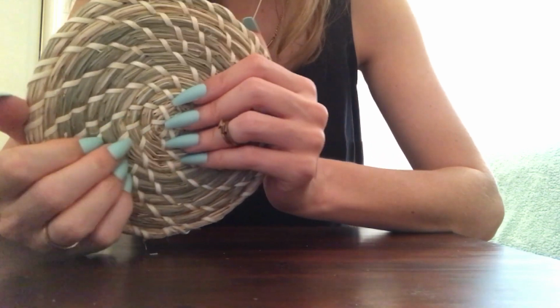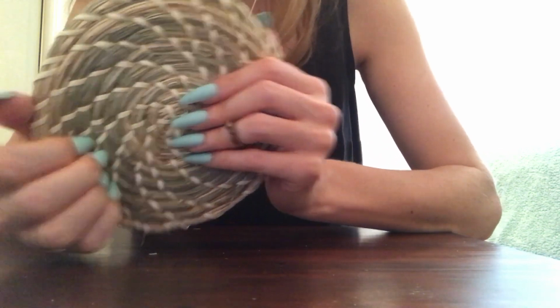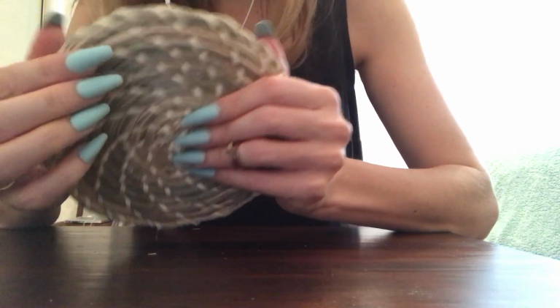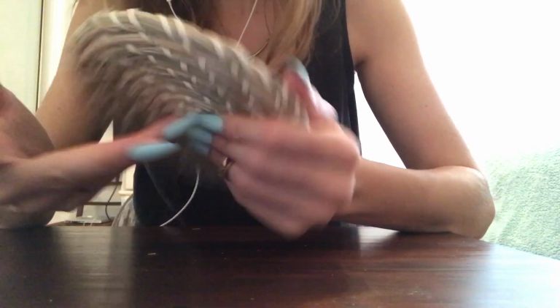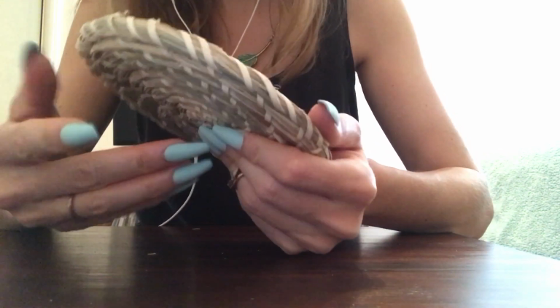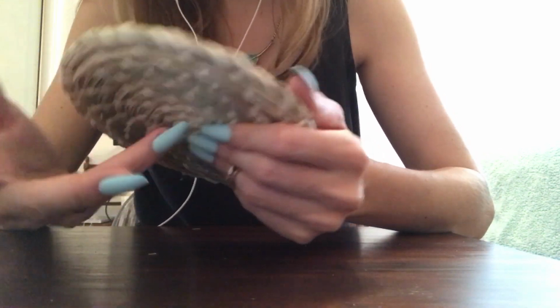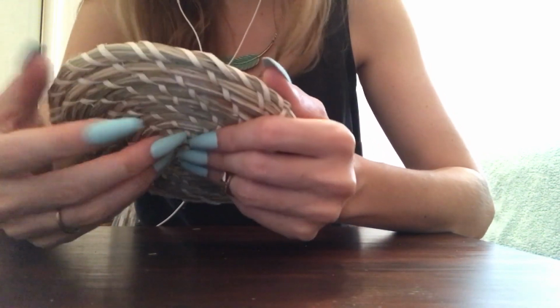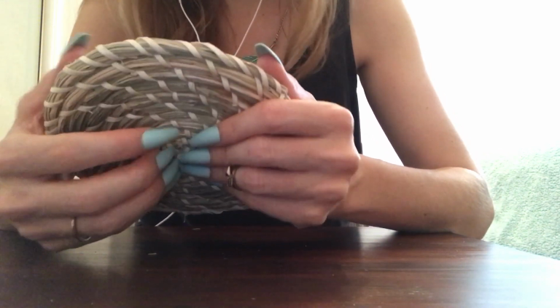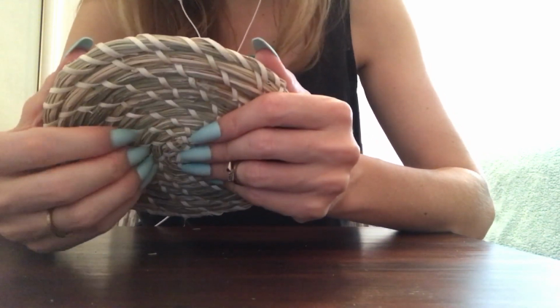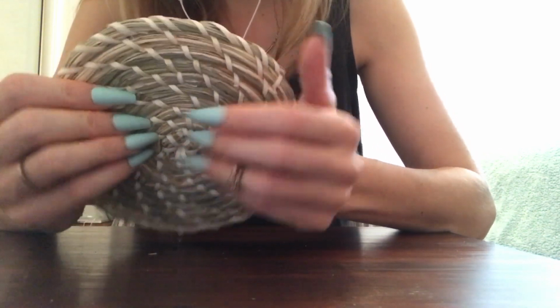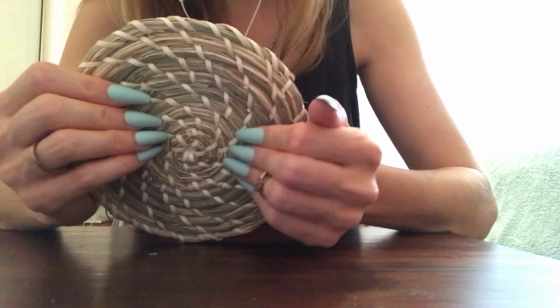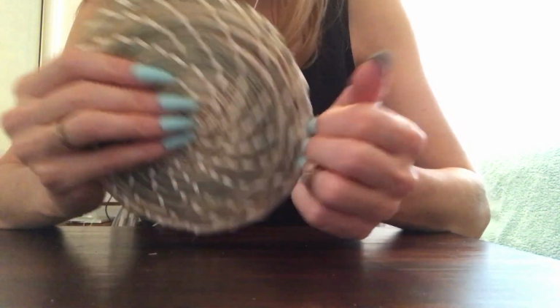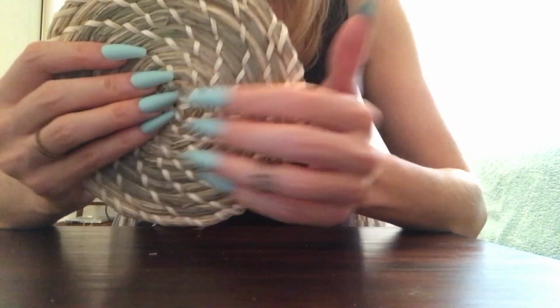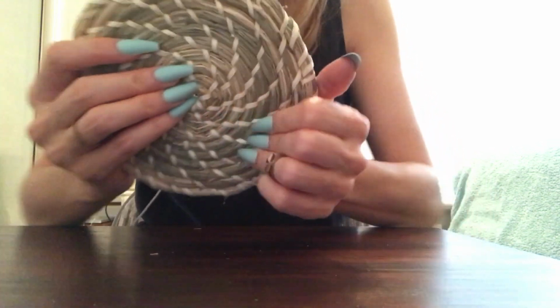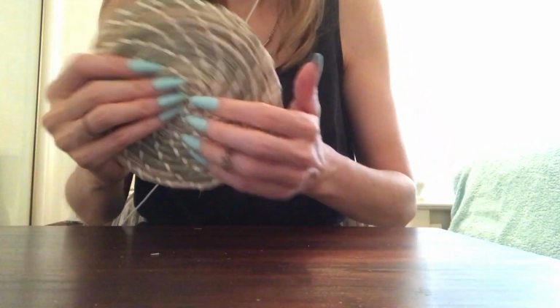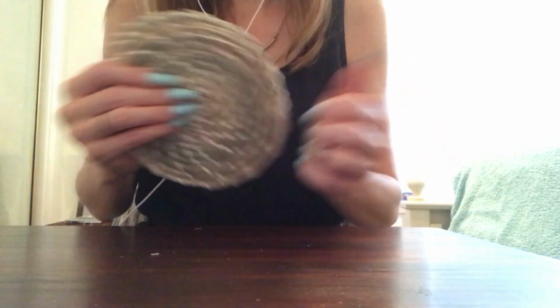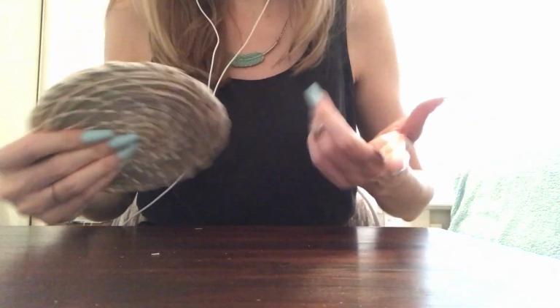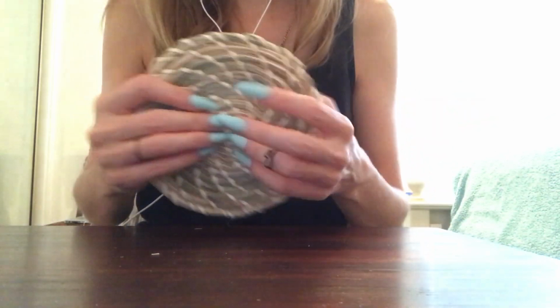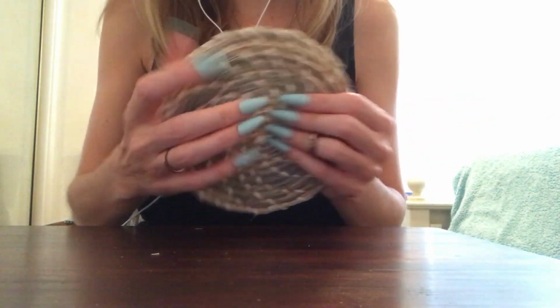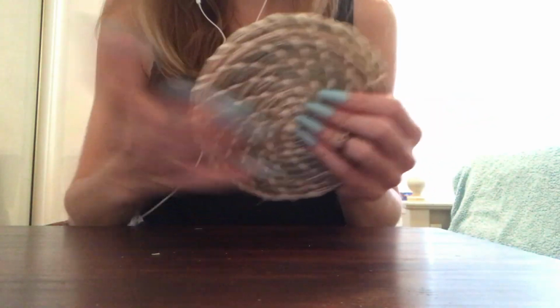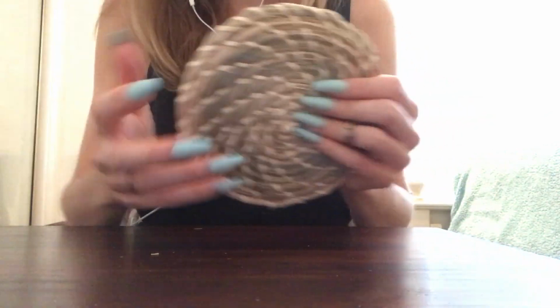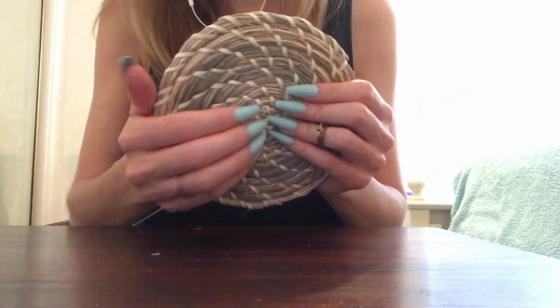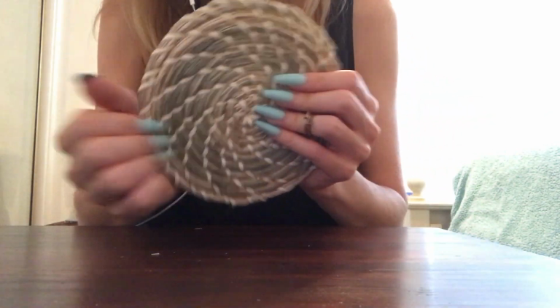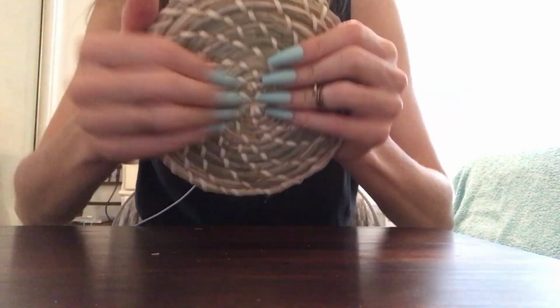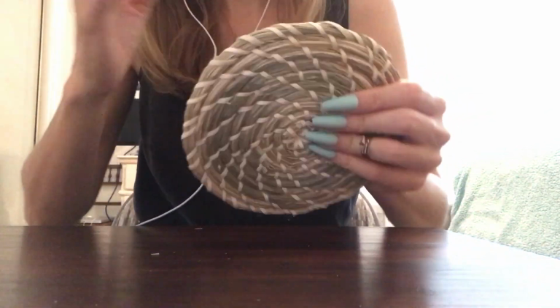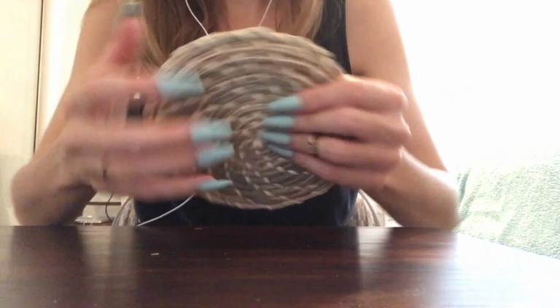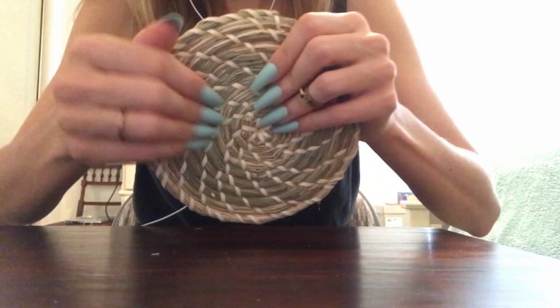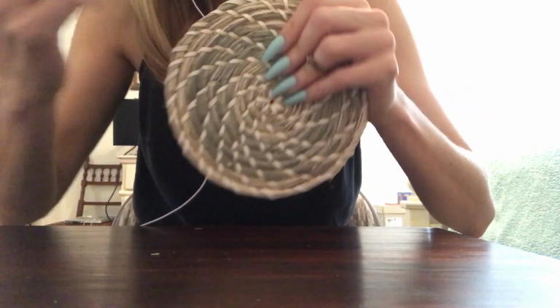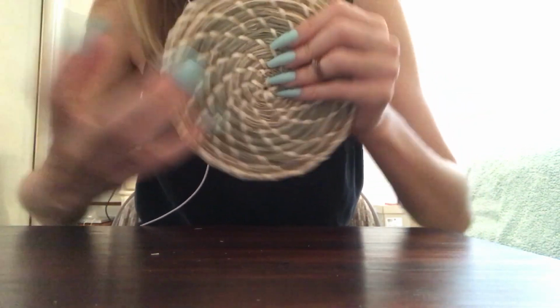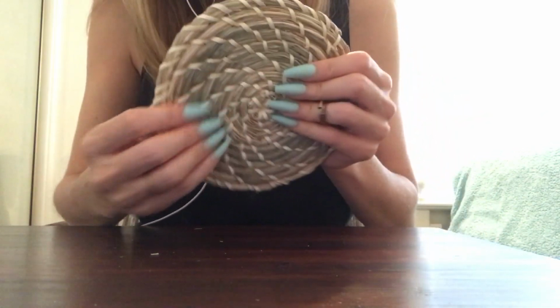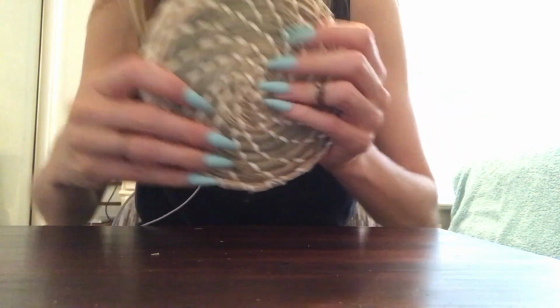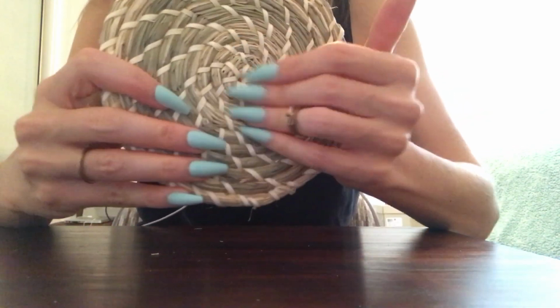In the other countries that you guys live in where you have an IKEA — it's interesting because they look the same wherever you go. Like the design, colours, same items.